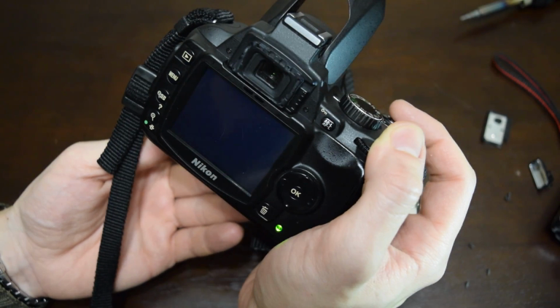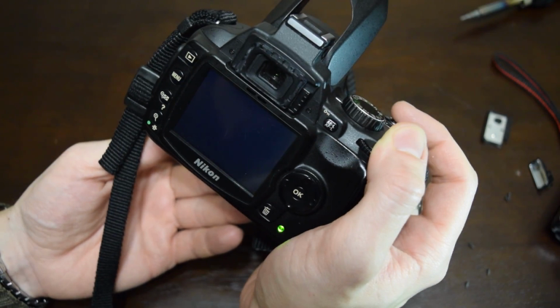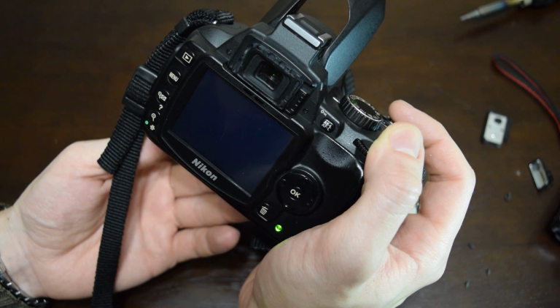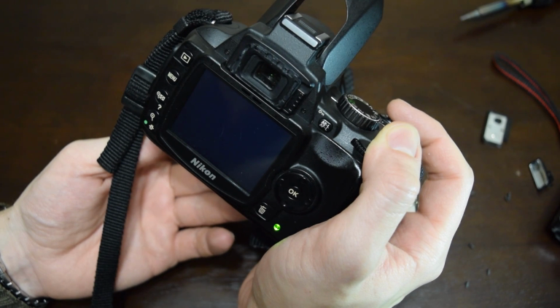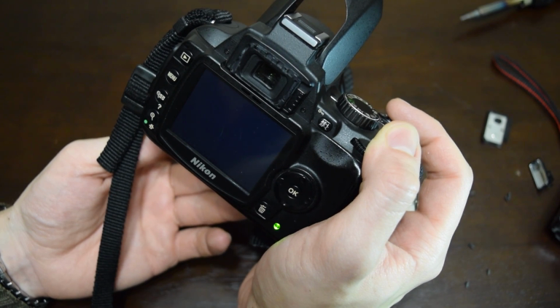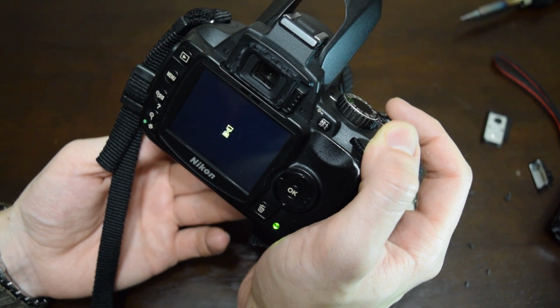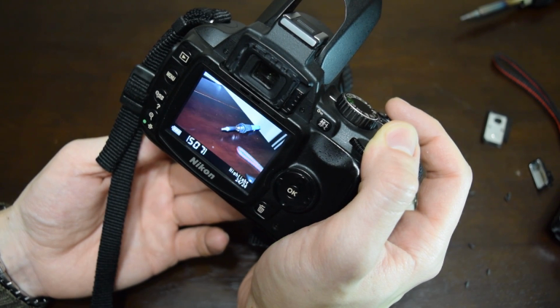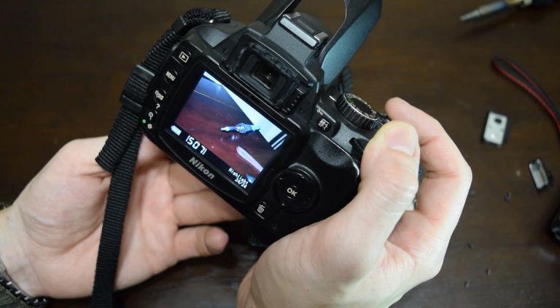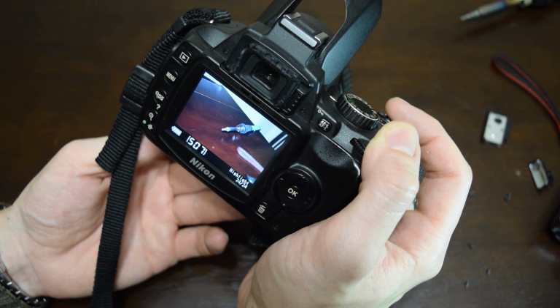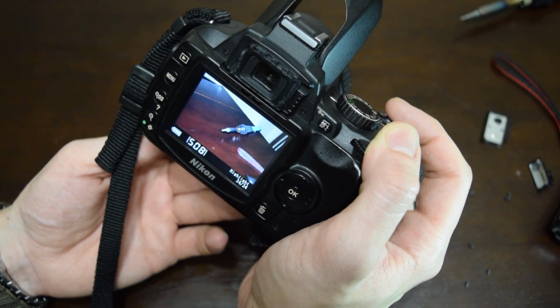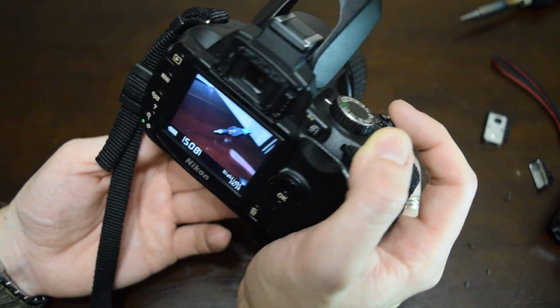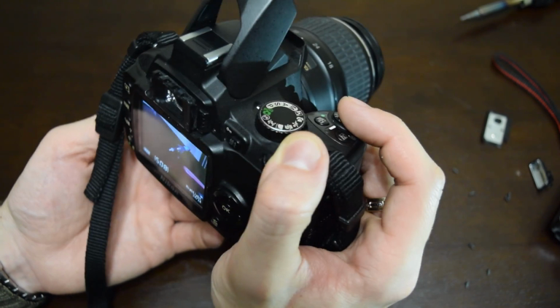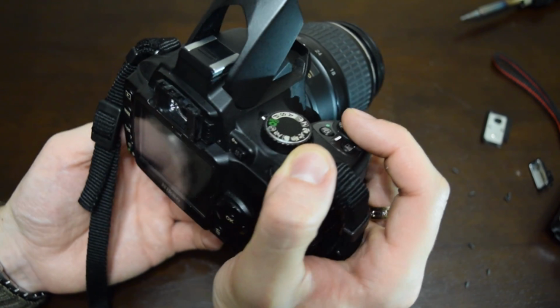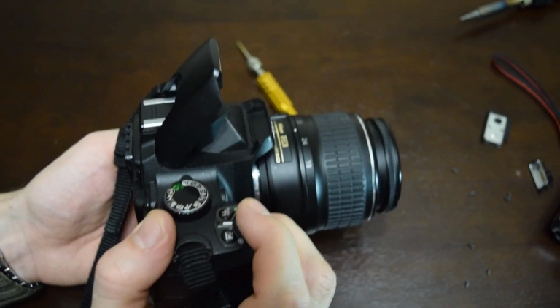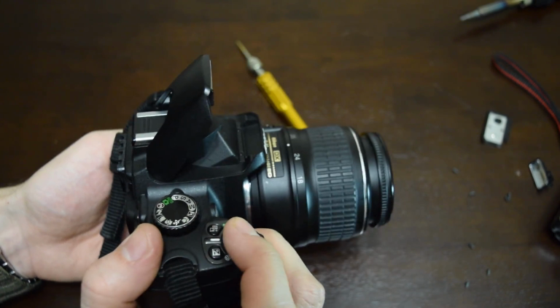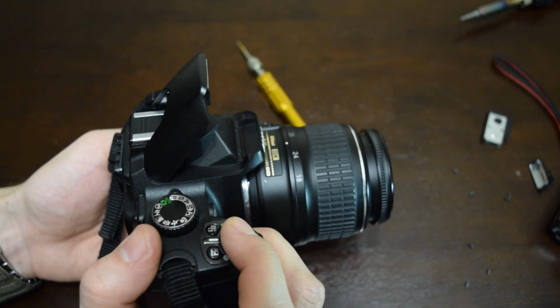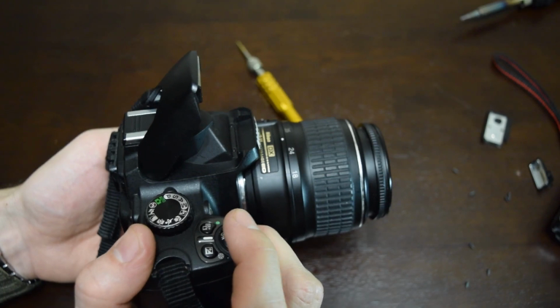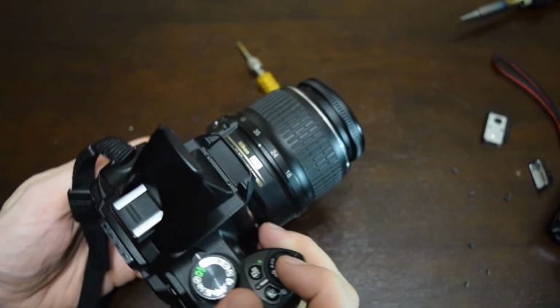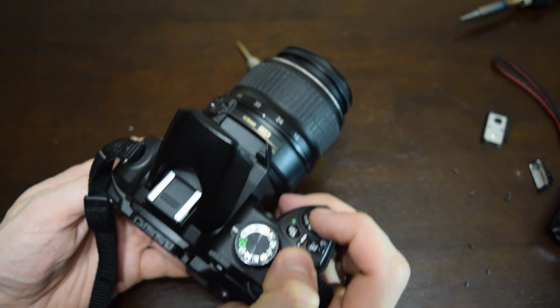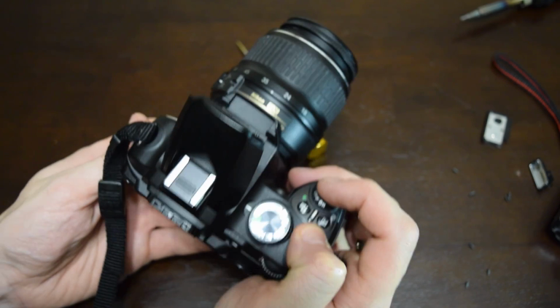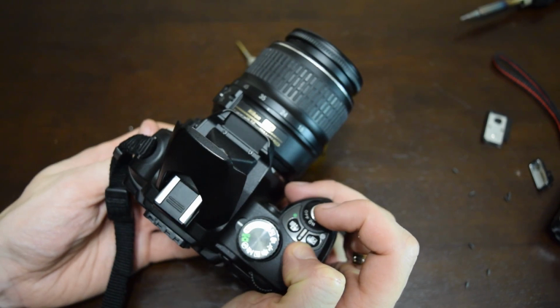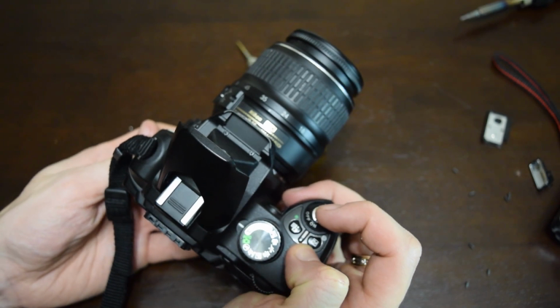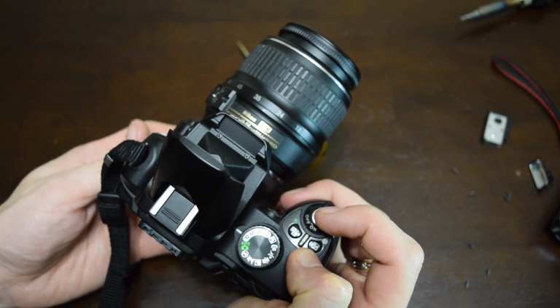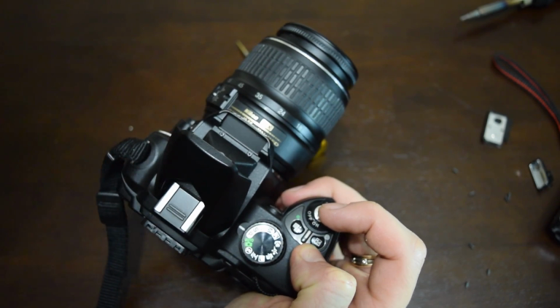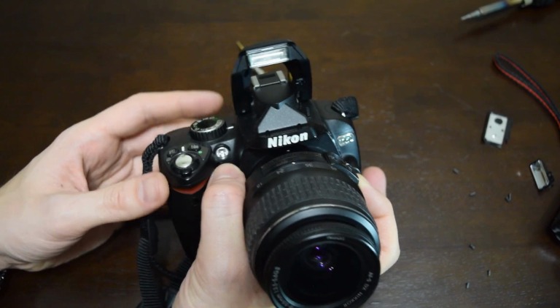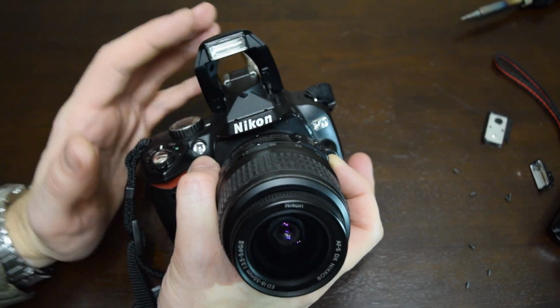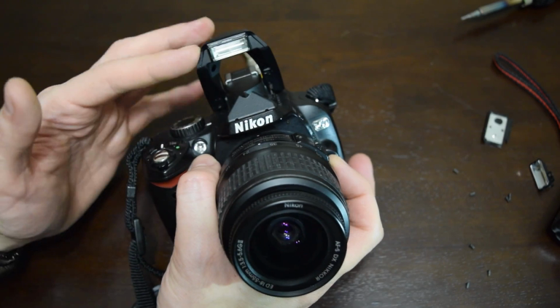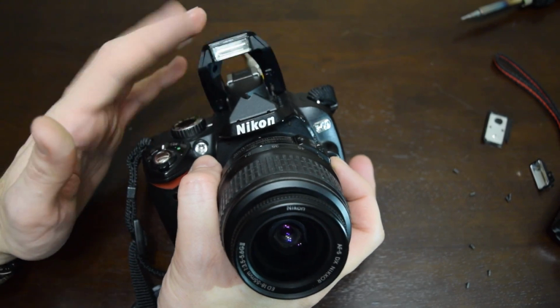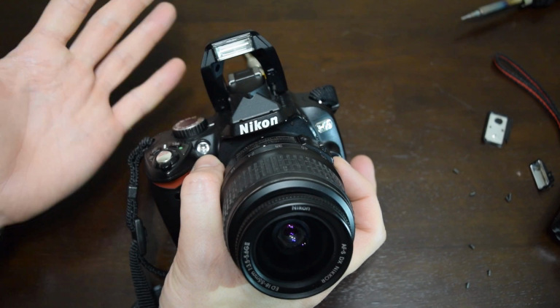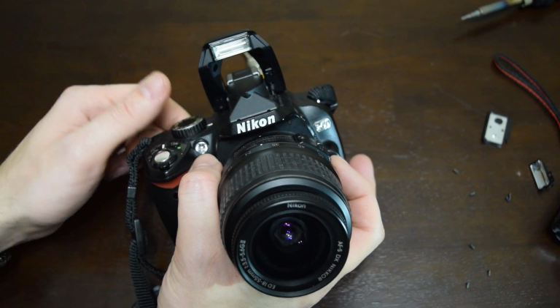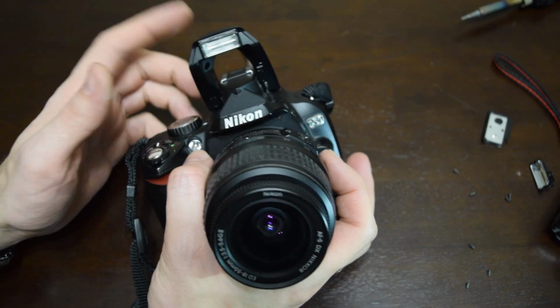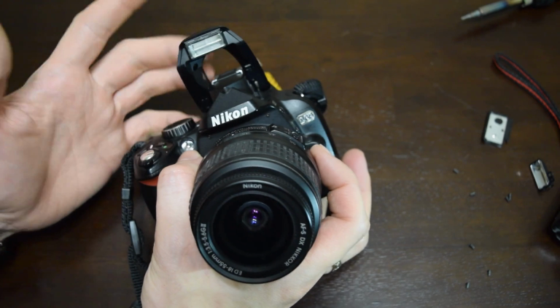As you can see, it works. This flash has the same power, the same guide number. I think we saved tons of money — more than this camera costs nowadays.